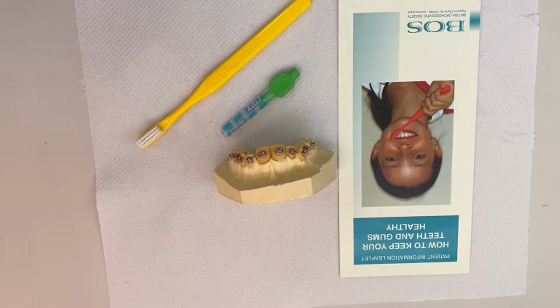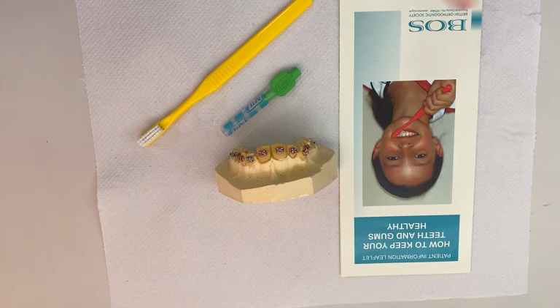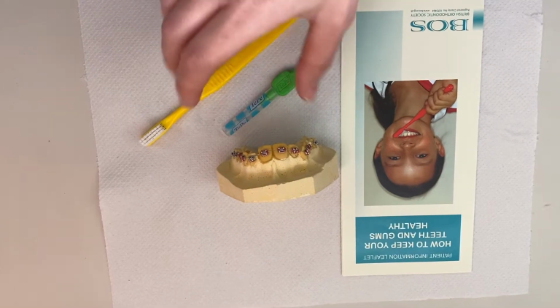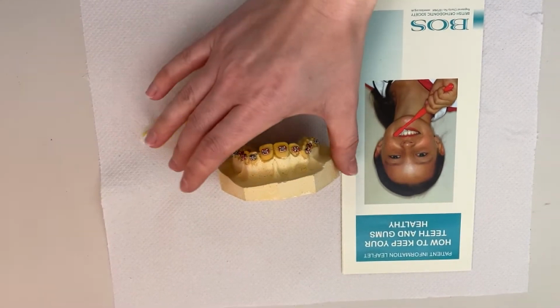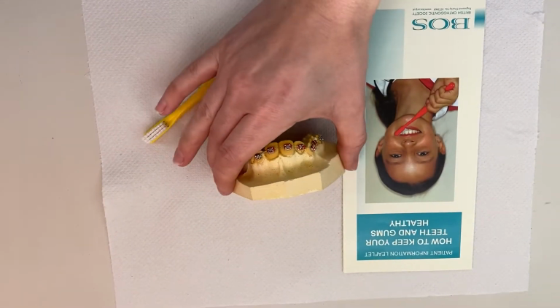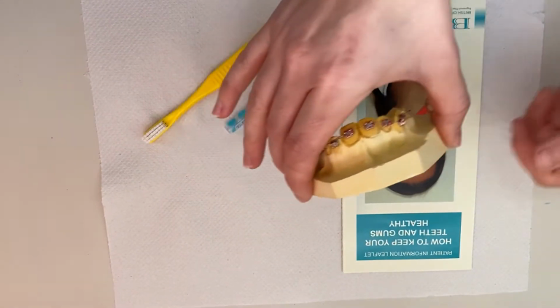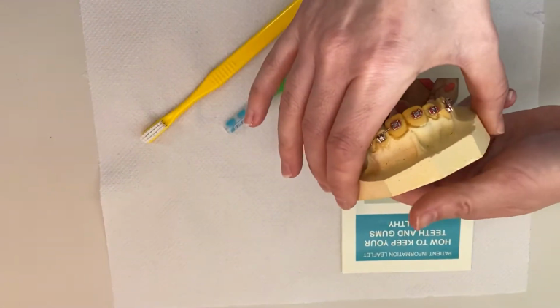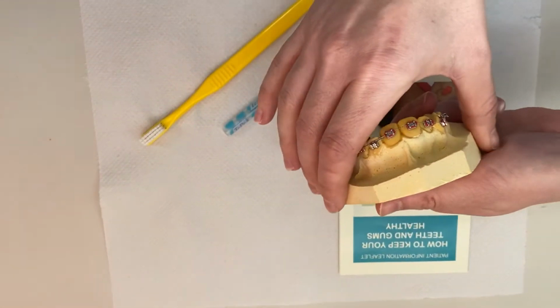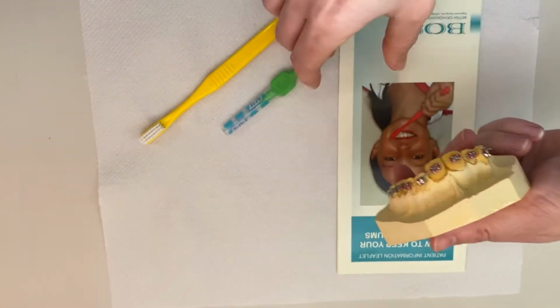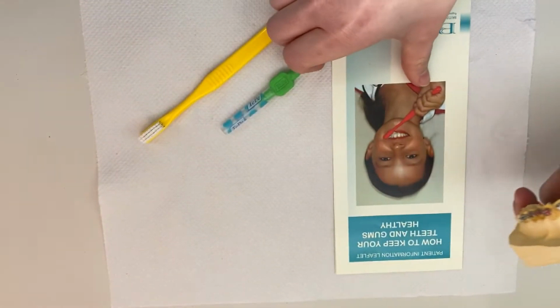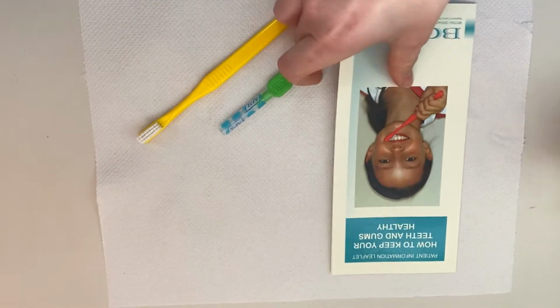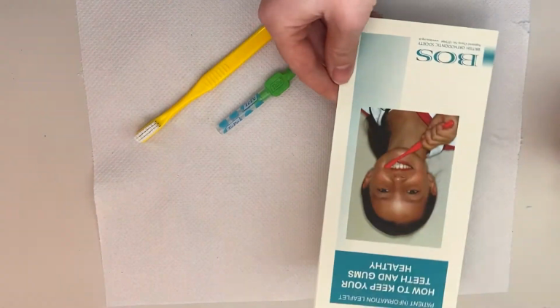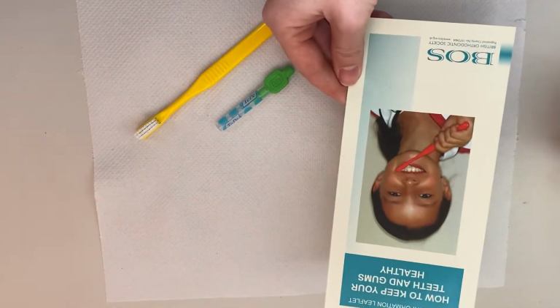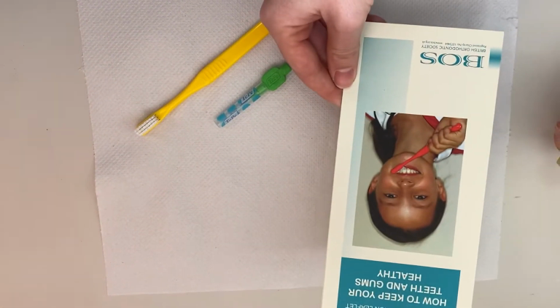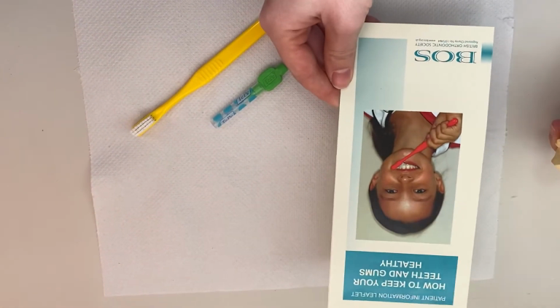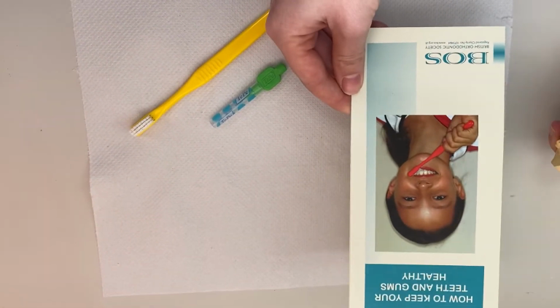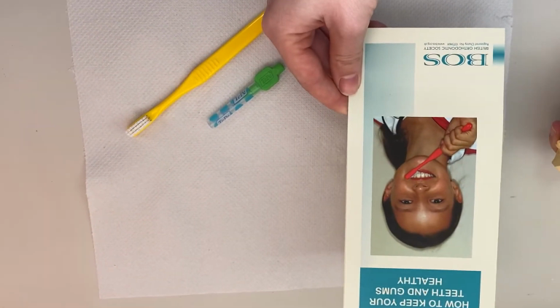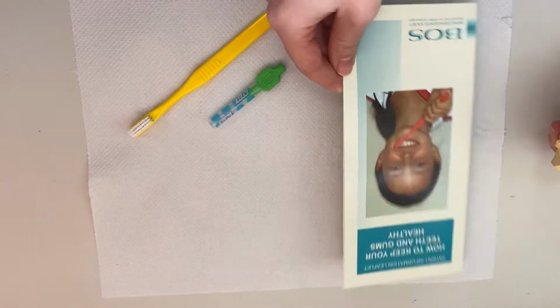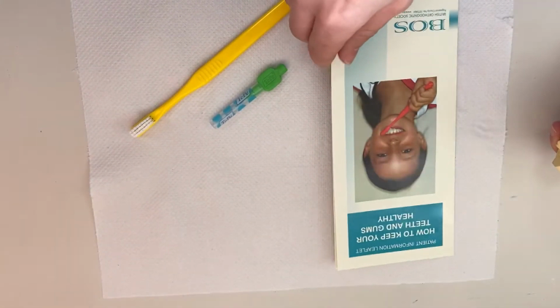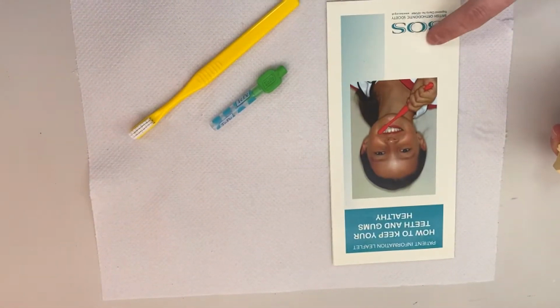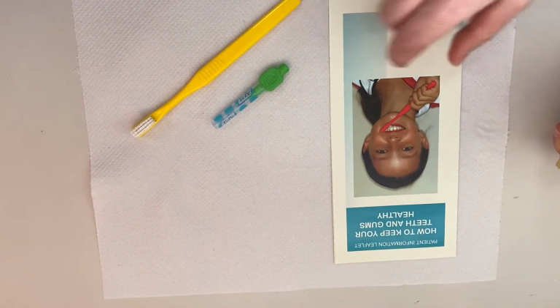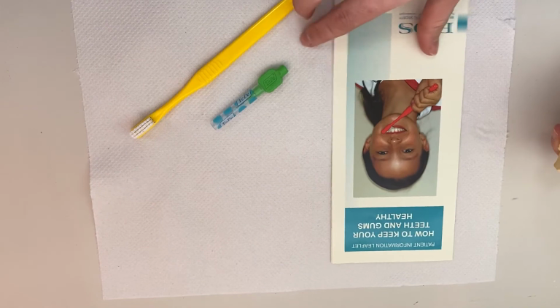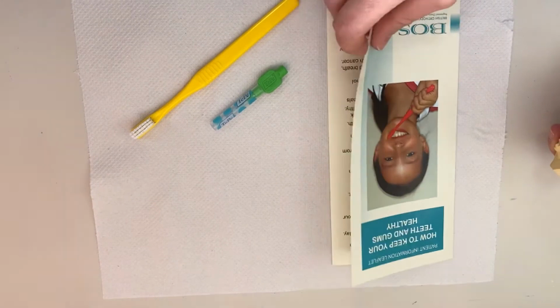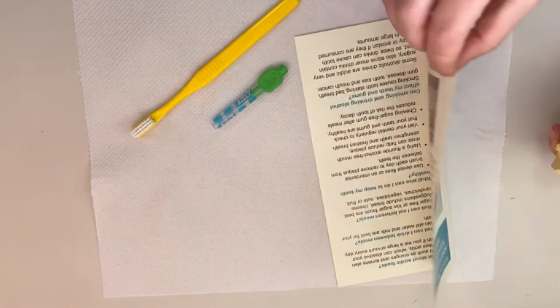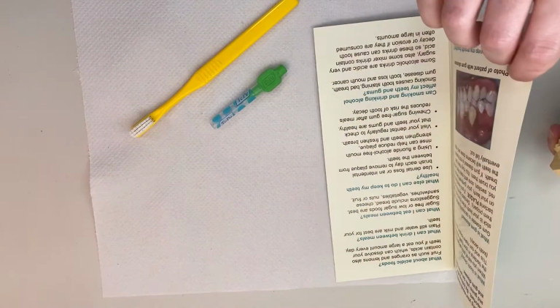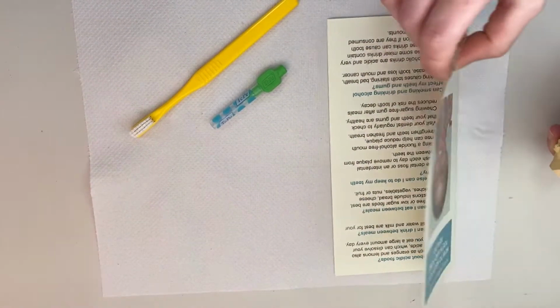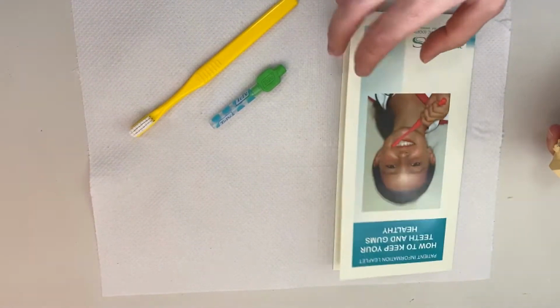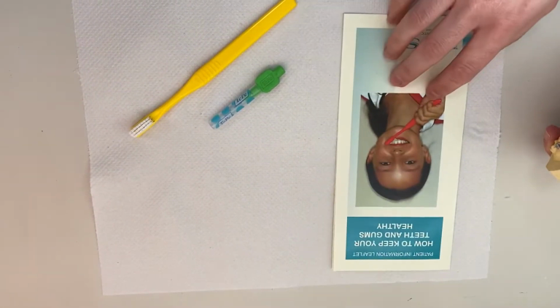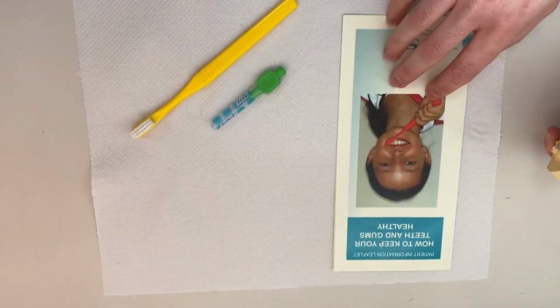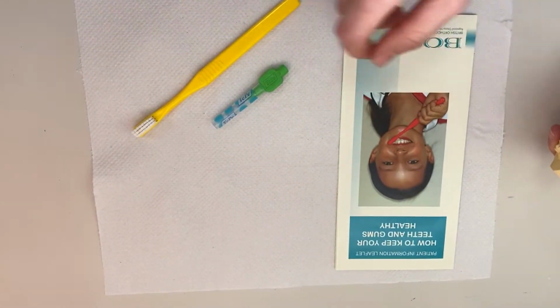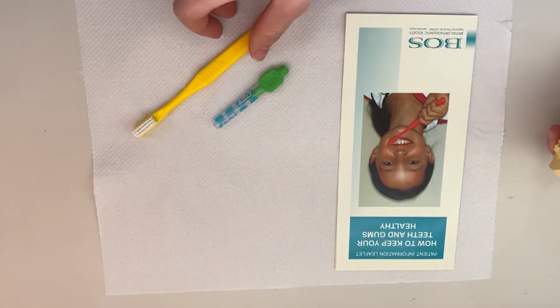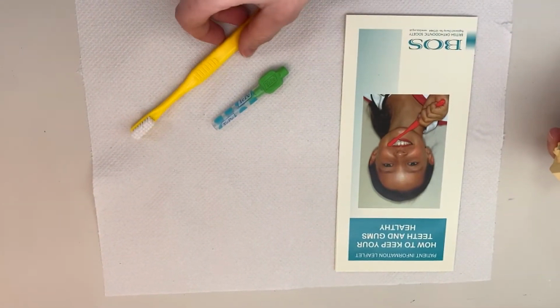We're going to upload a demonstration on how to keep your teeth and brace clean. First things first, don't forget the British Orthodontic Society have got some fantastic leaflets, not just on keeping your teeth clean and healthy, but lots of other orthodontic related things.